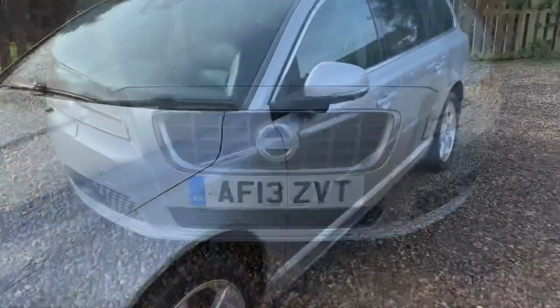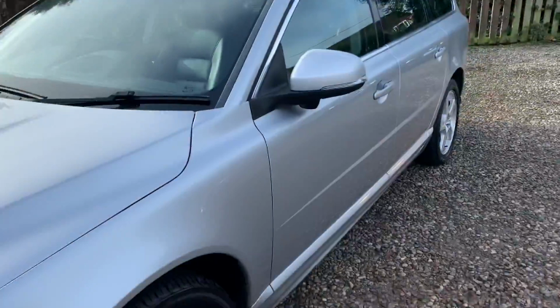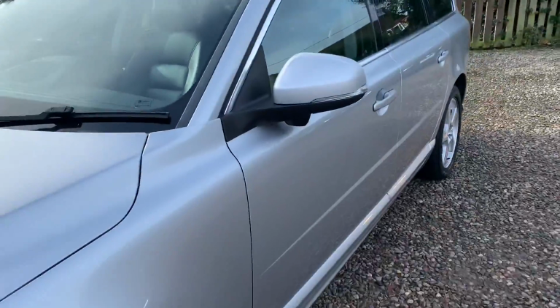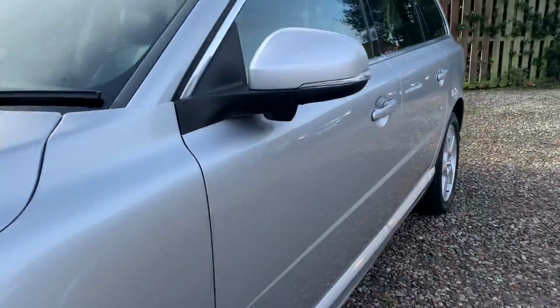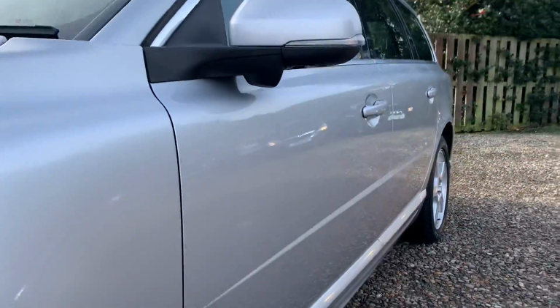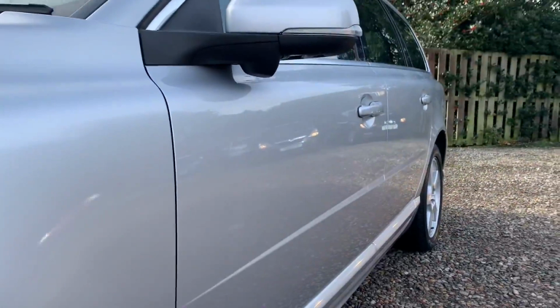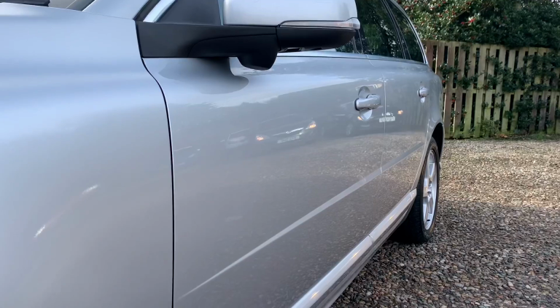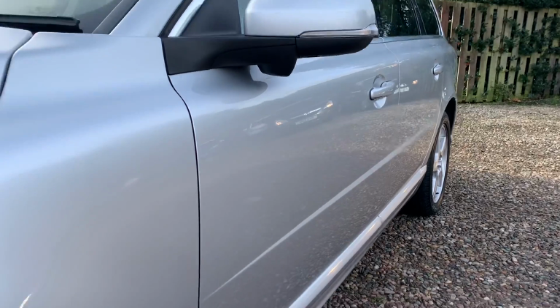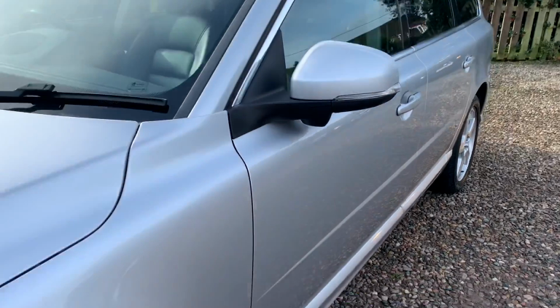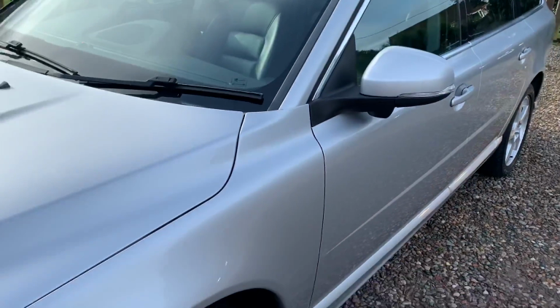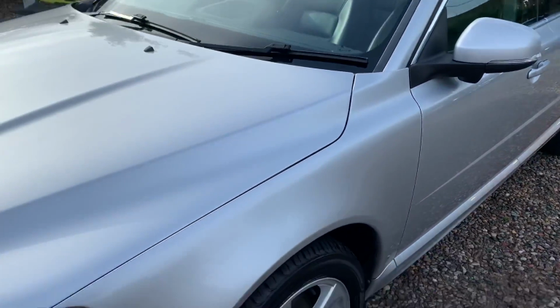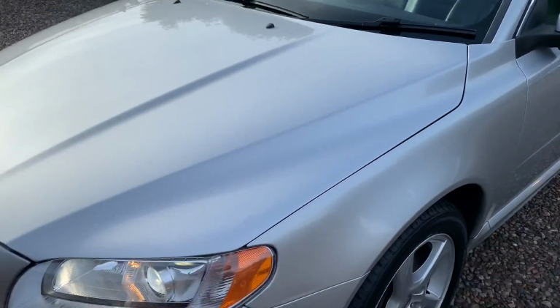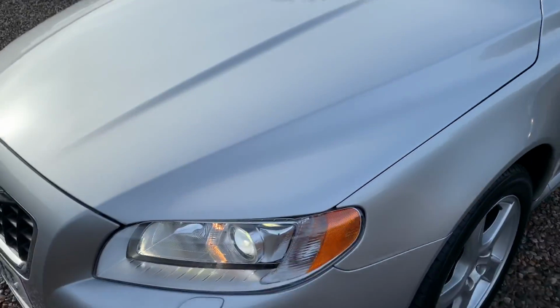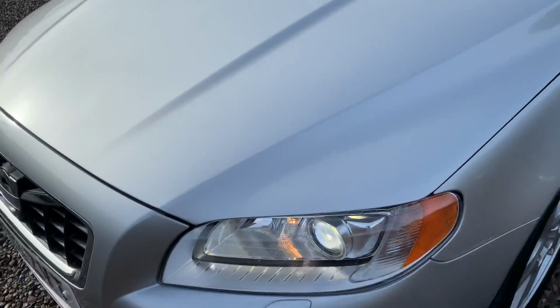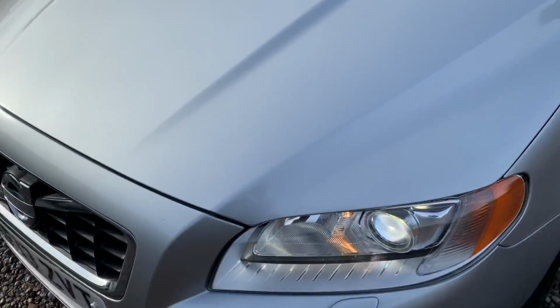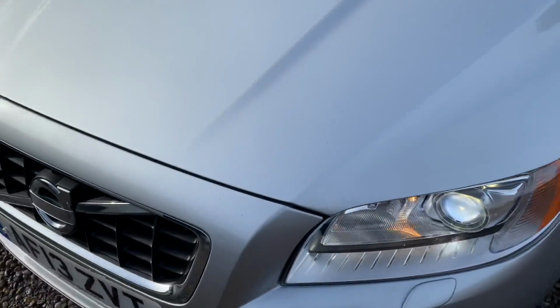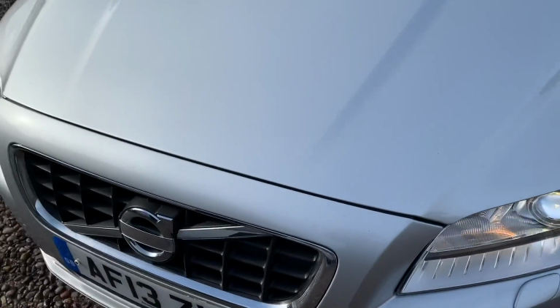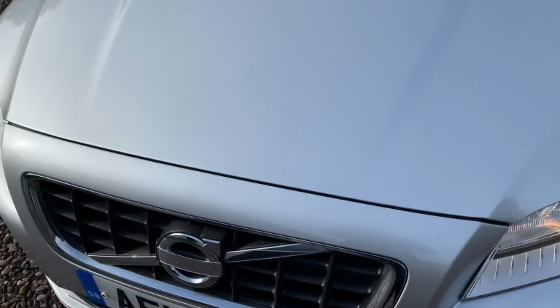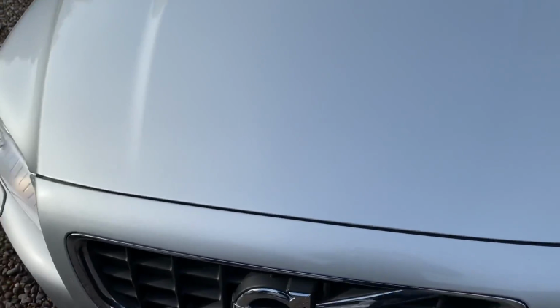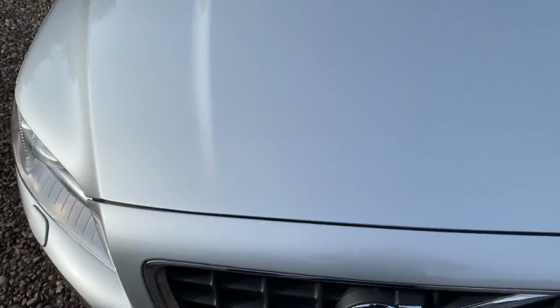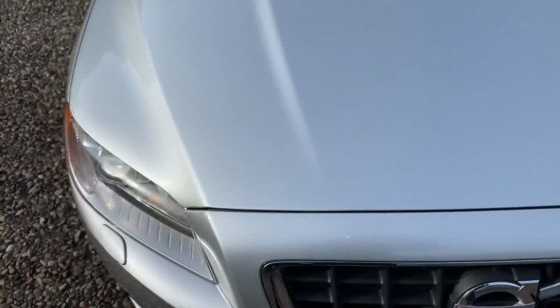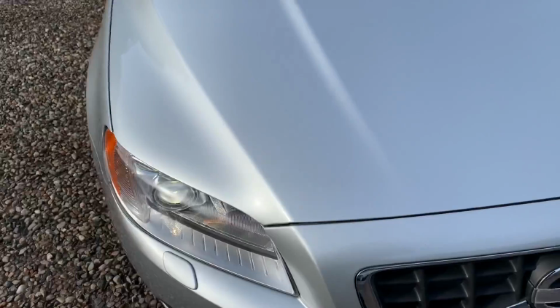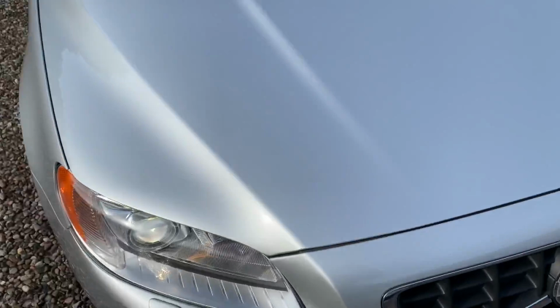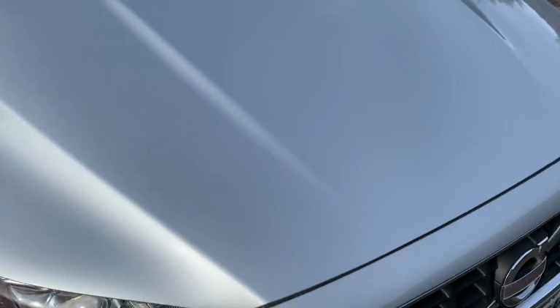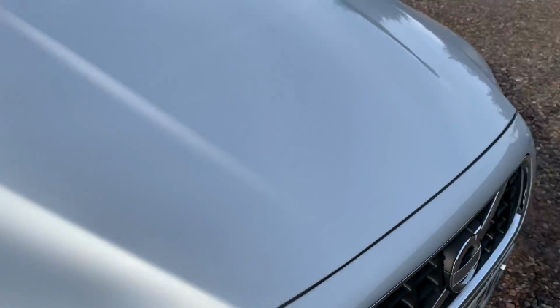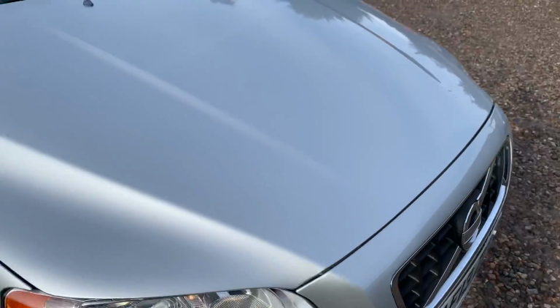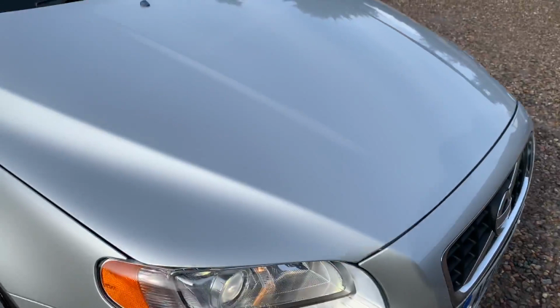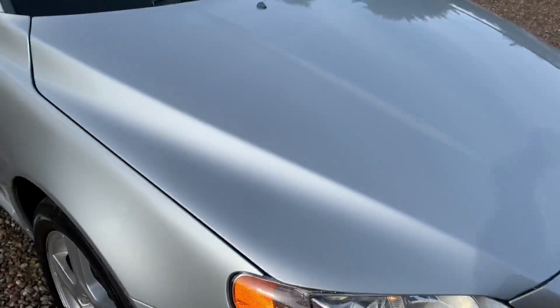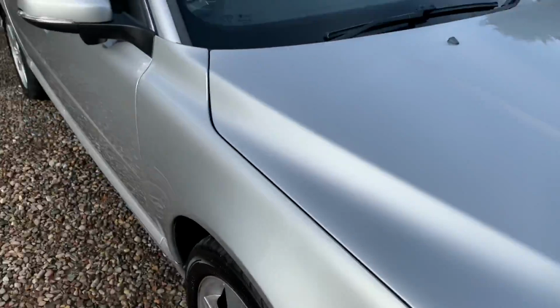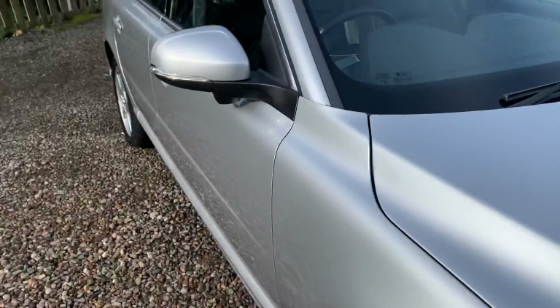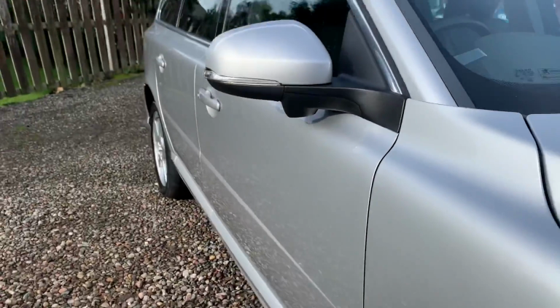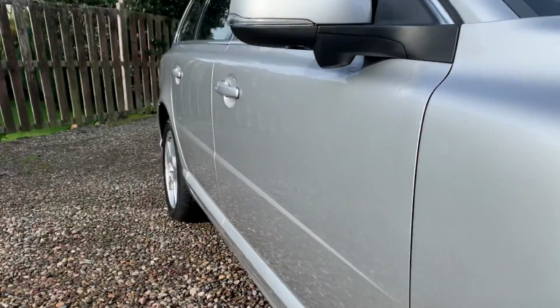I like to video along the side so you can see any parking dents, and slowly along the bonnet for any stone chips. Taking into consideration the age of this car, it's in wonderful order.